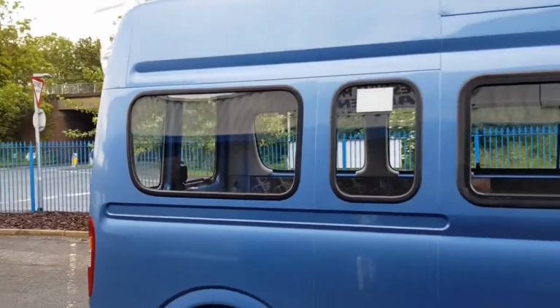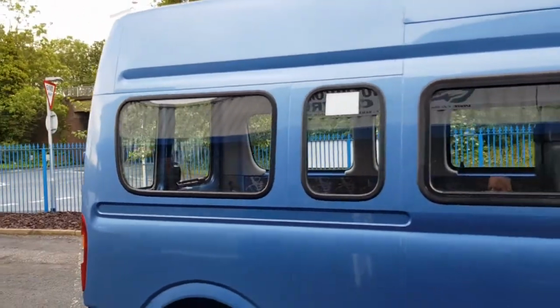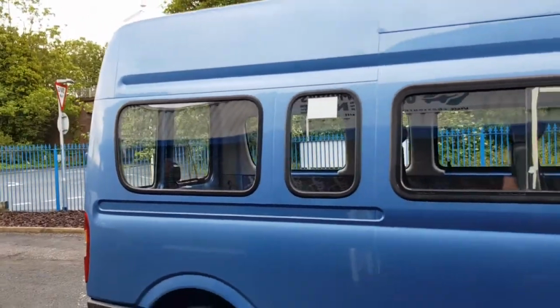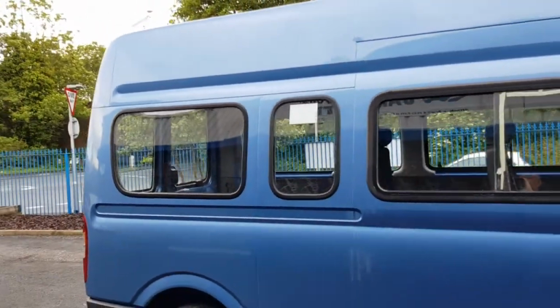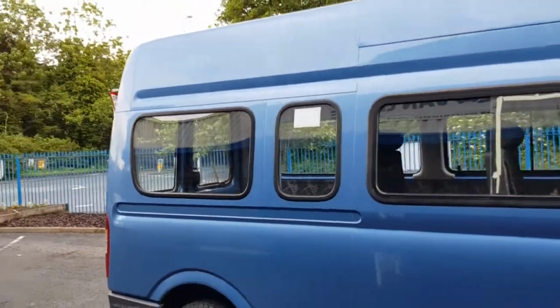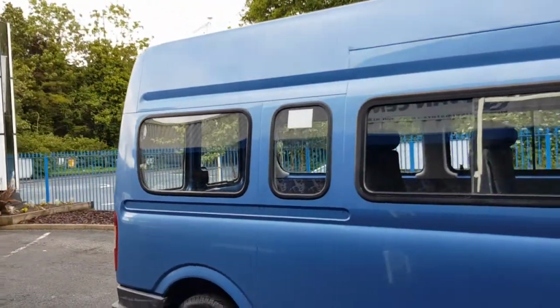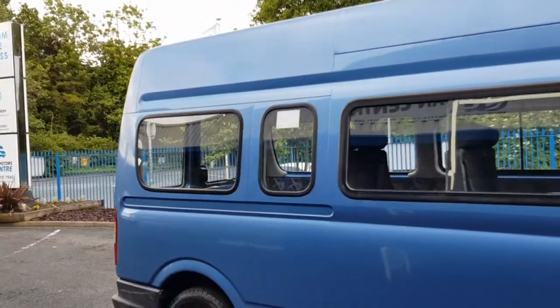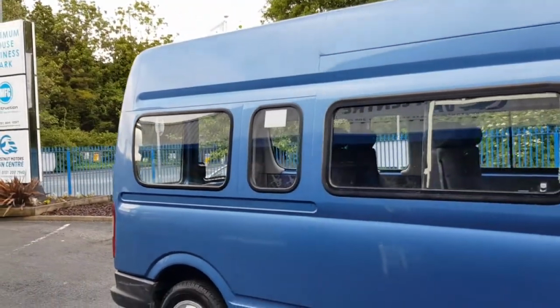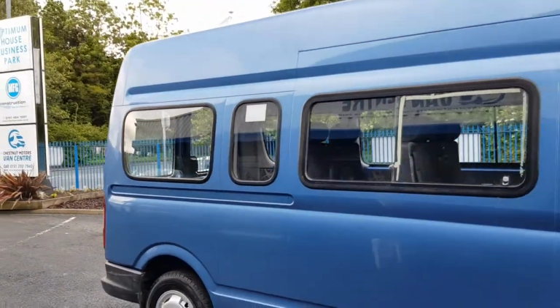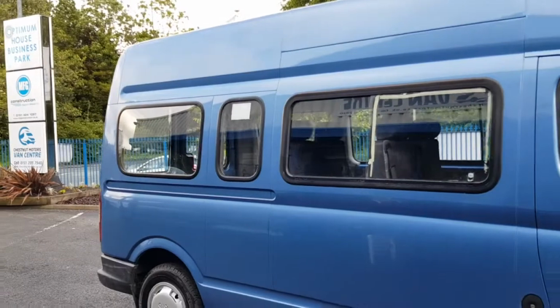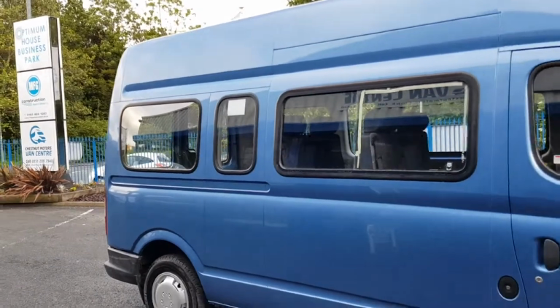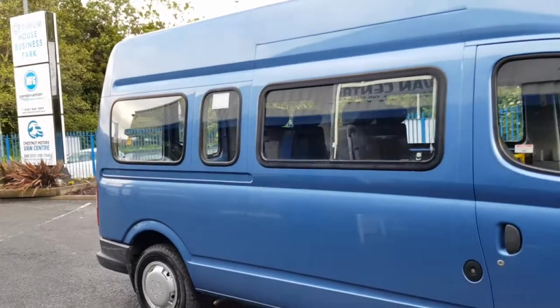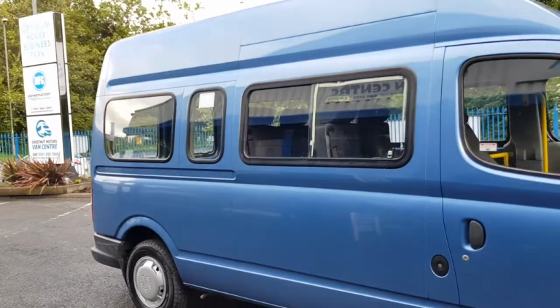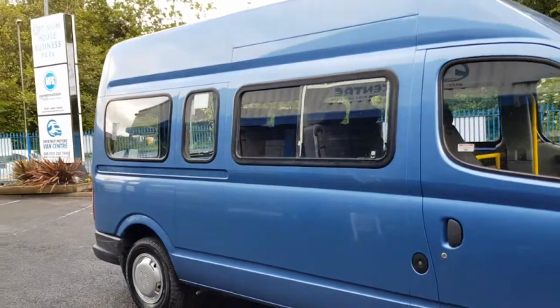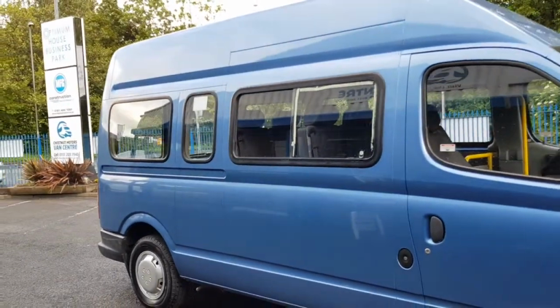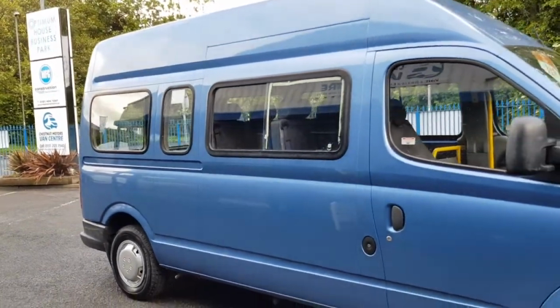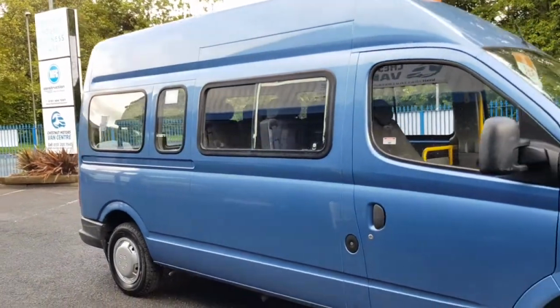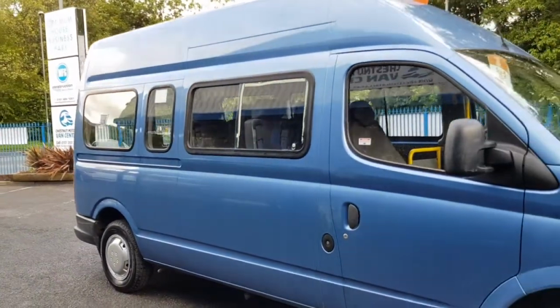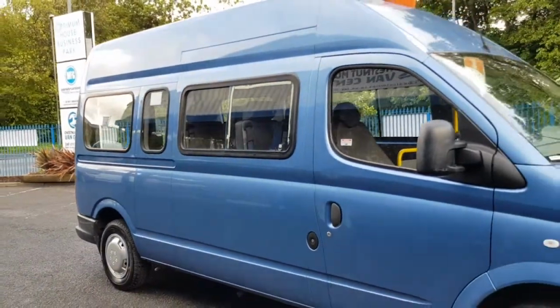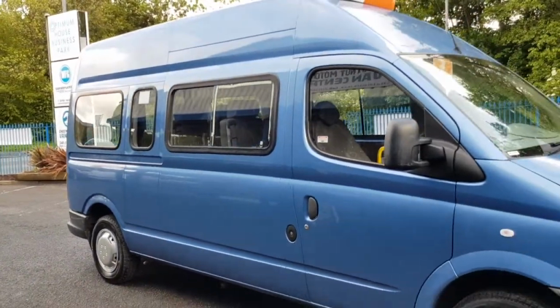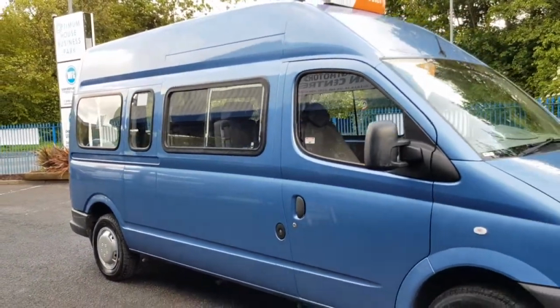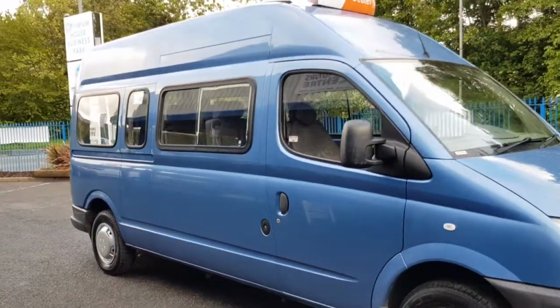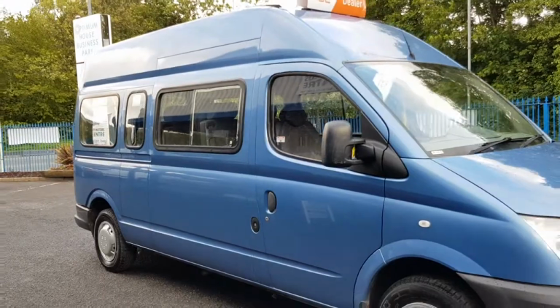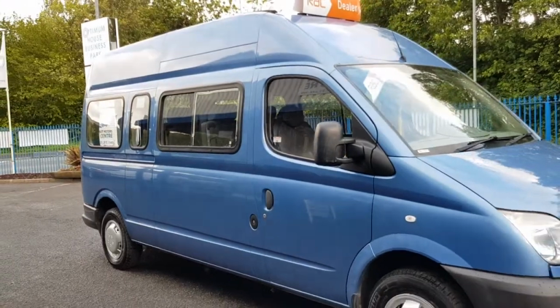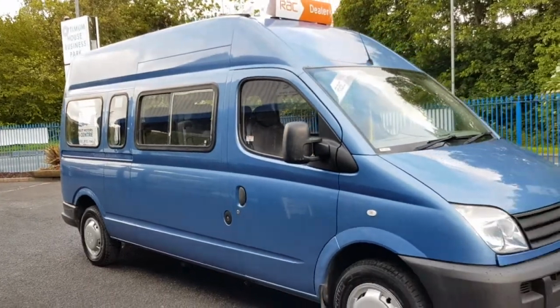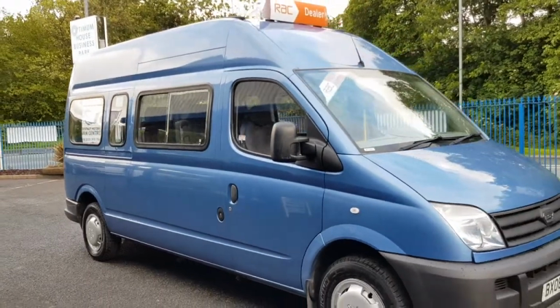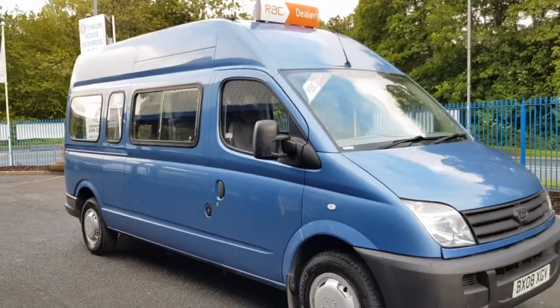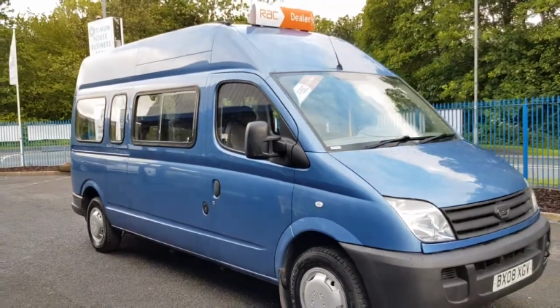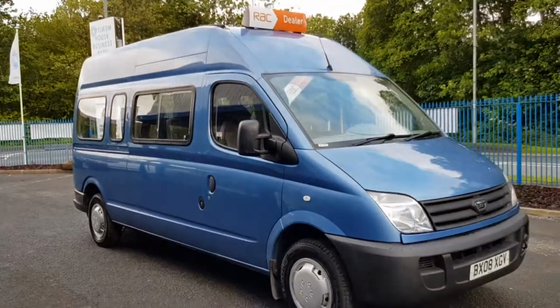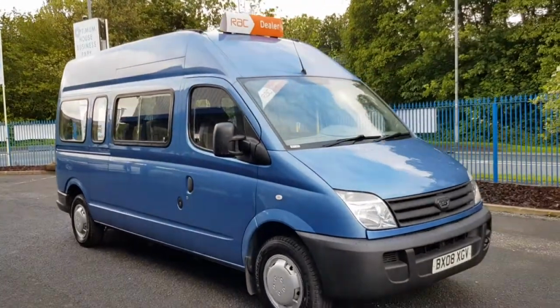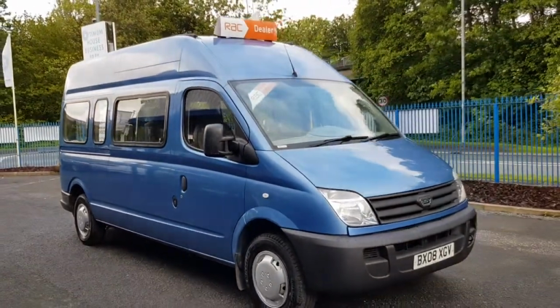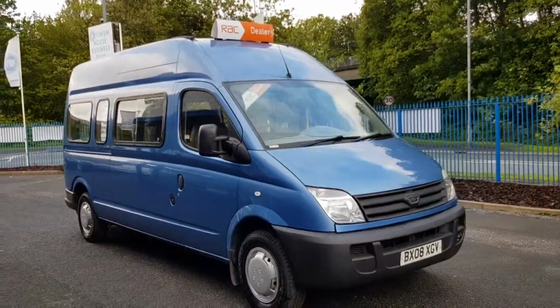It really does drive fantastic, this vehicle. For a 2008 with 100,000 miles on it, it's in lovely condition. It's a good looking van — let's have a look inside.